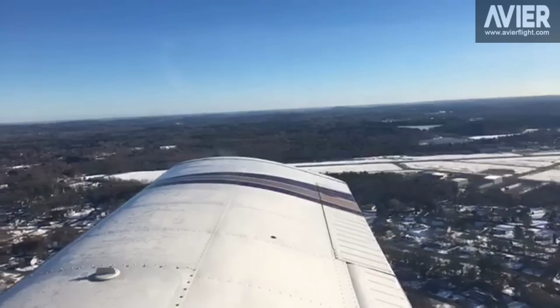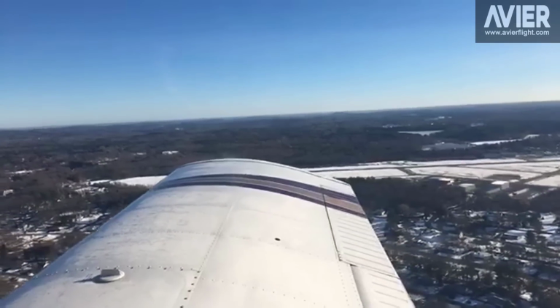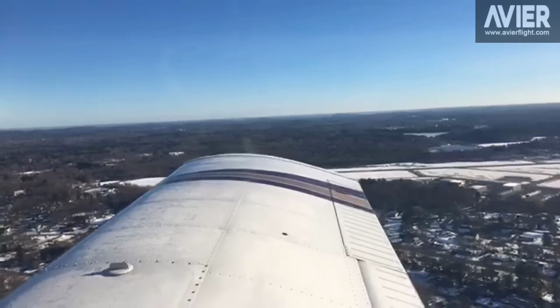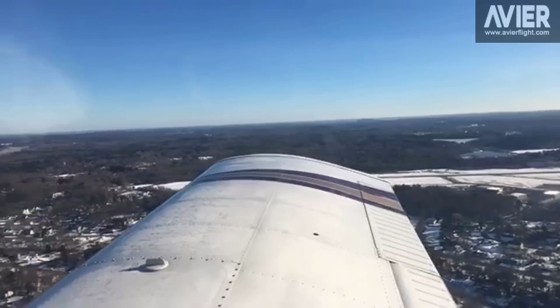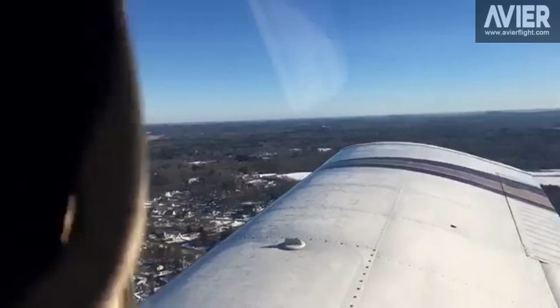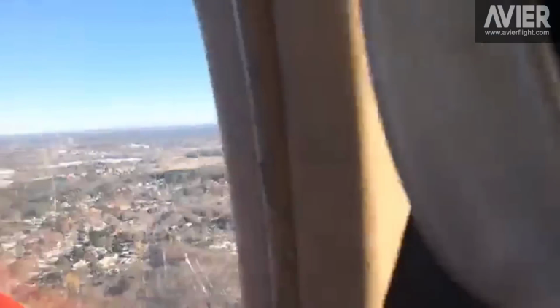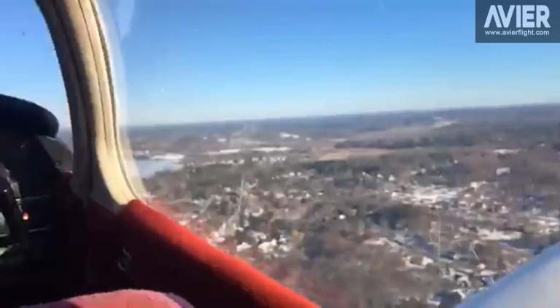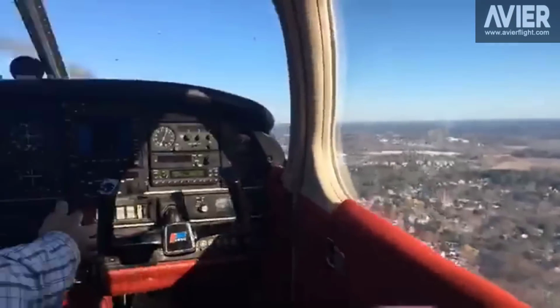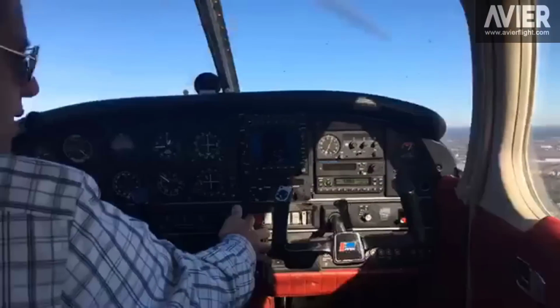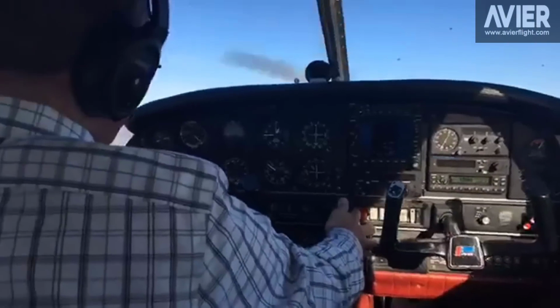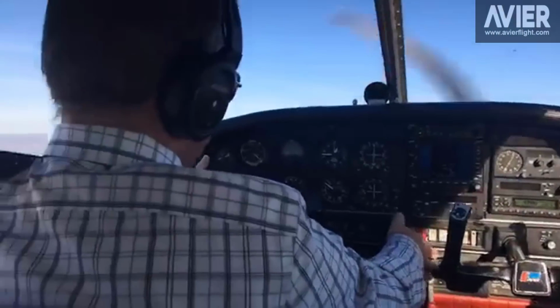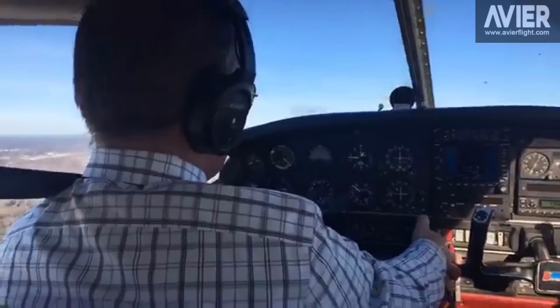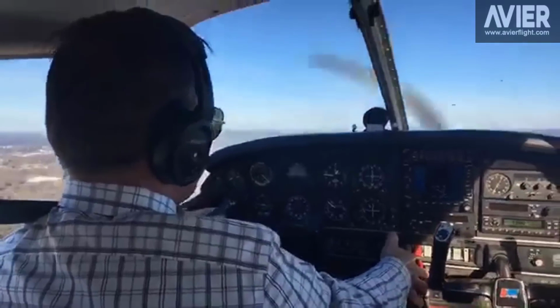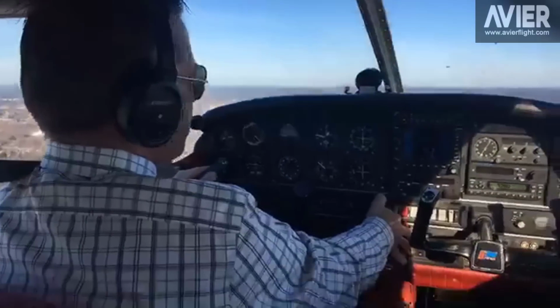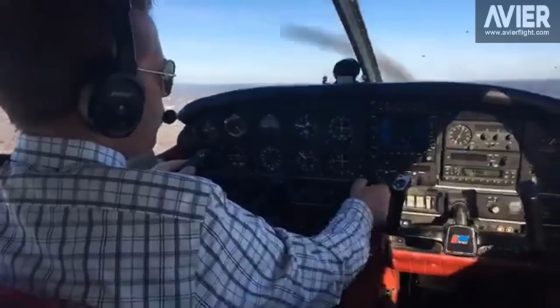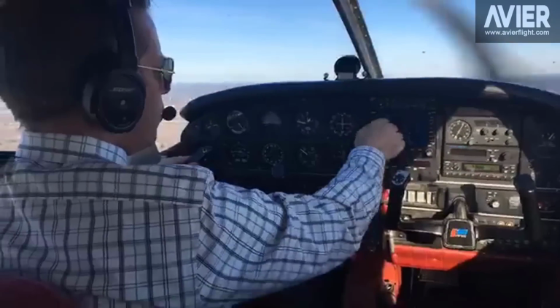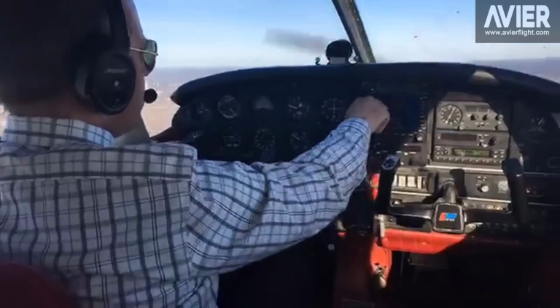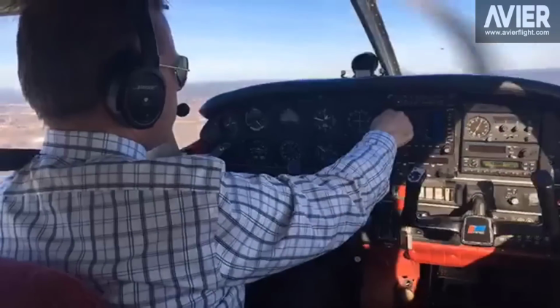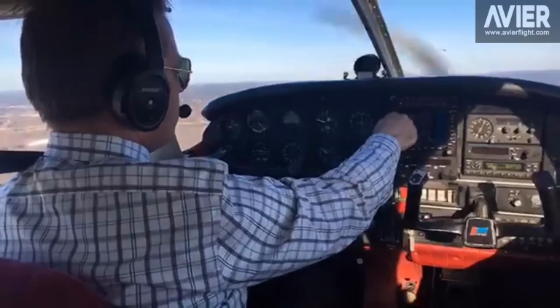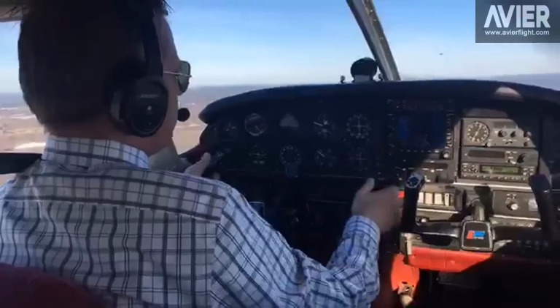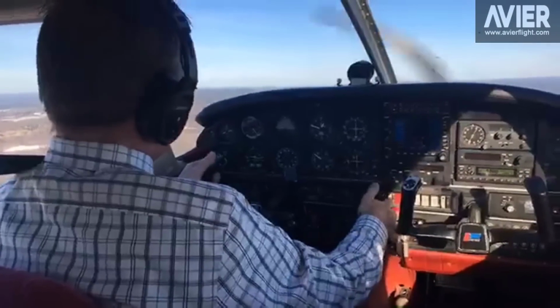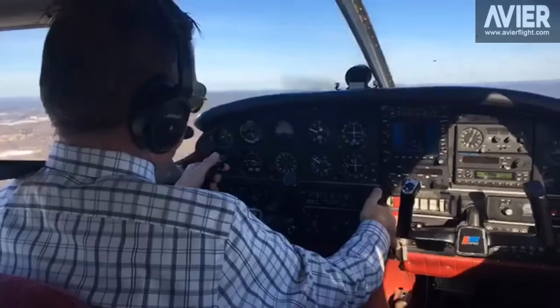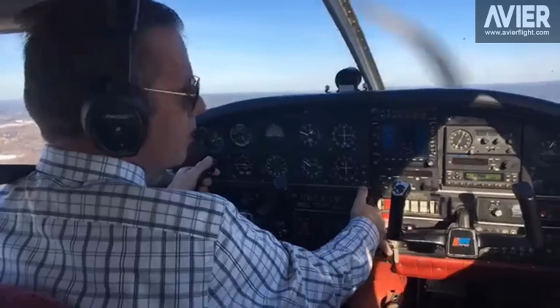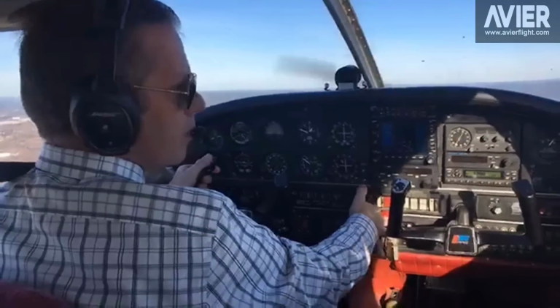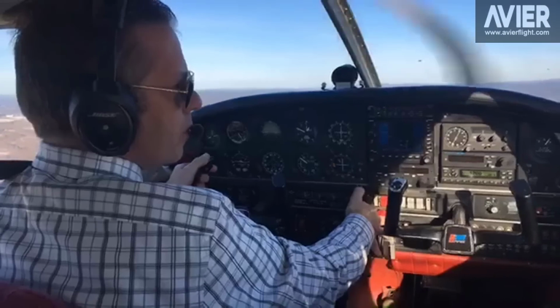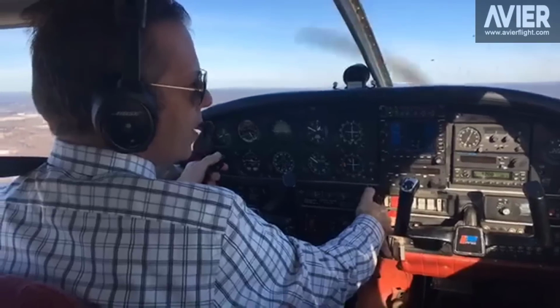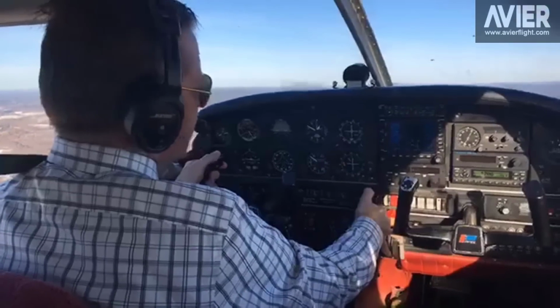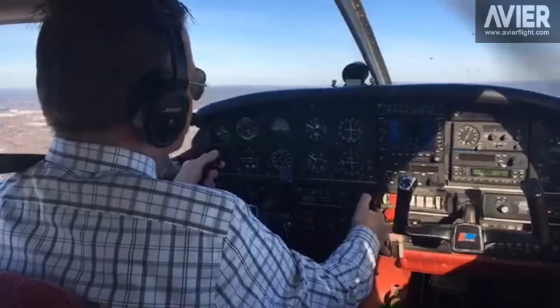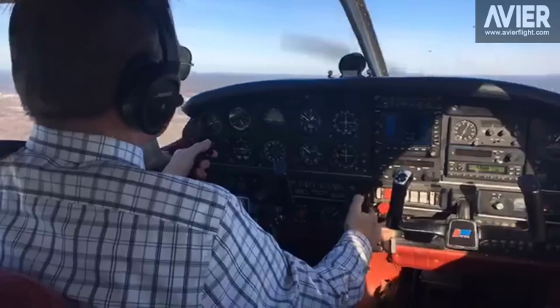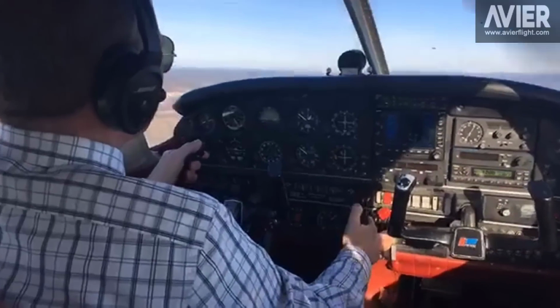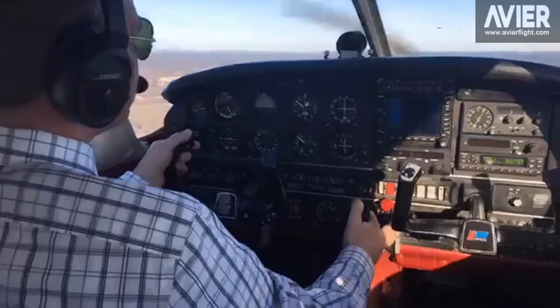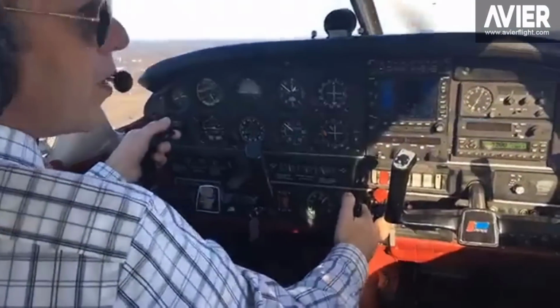Beverly Tower, Cherokee 32480, established on right downwind 1-6, touch and go. Roger 32480, winds are 010 at 3, runway 1-6 cleared touch and go, then left traffic to 1-6. Cleared touch and go 1-6, then left traffic to 1-6, 32480.